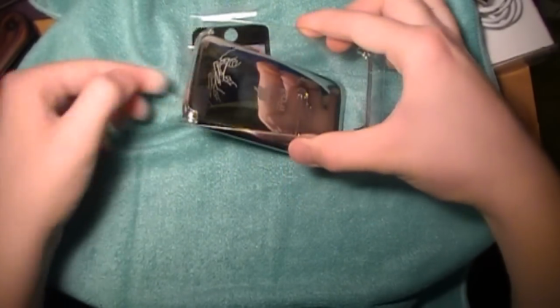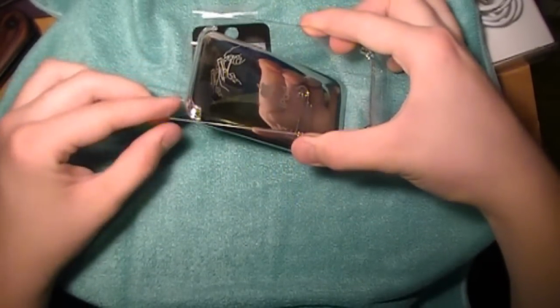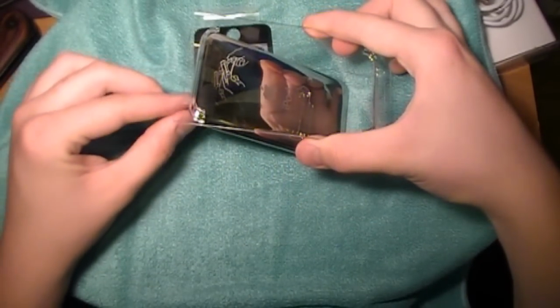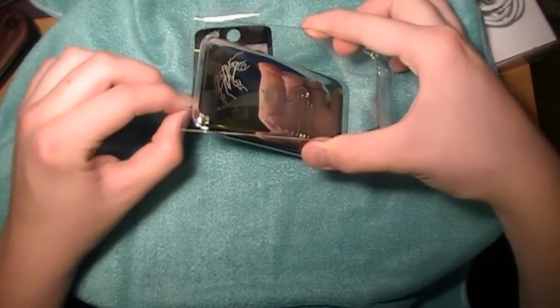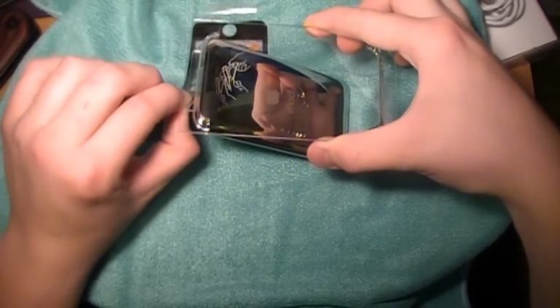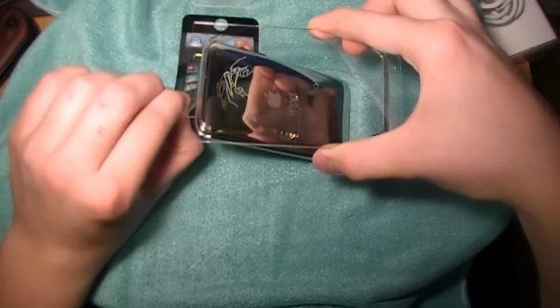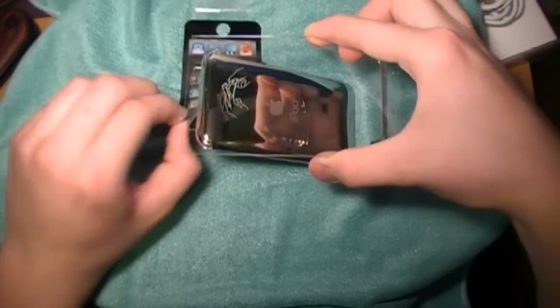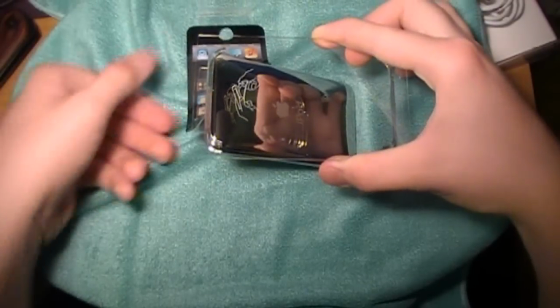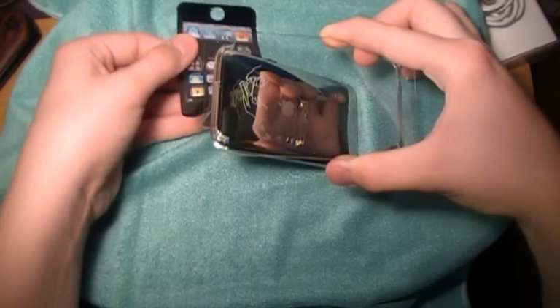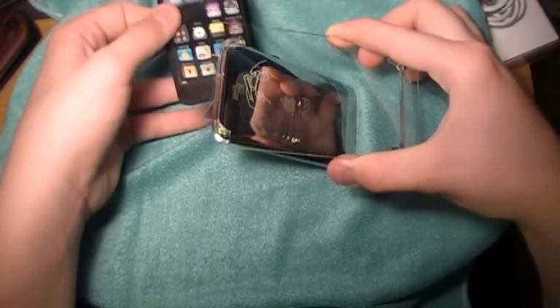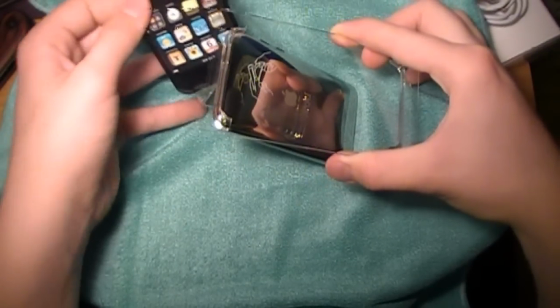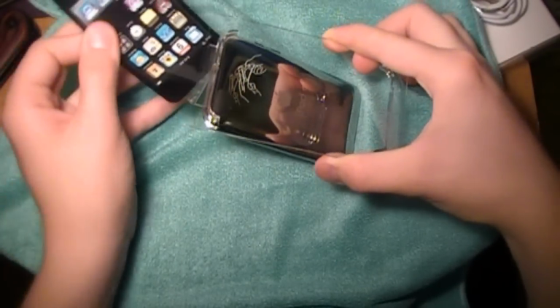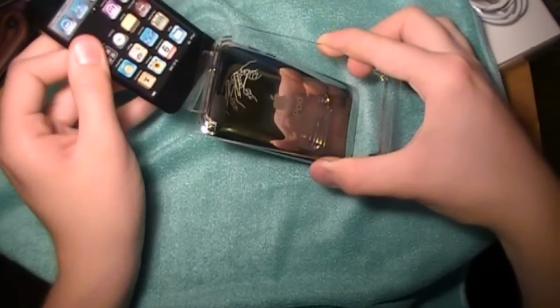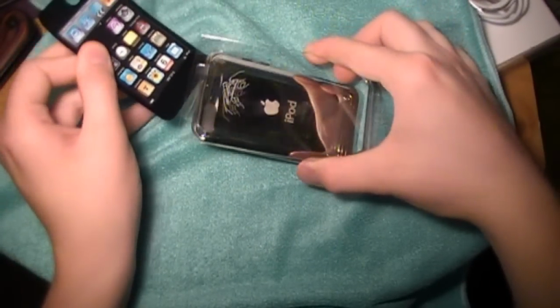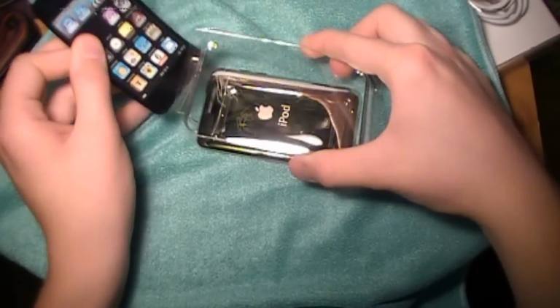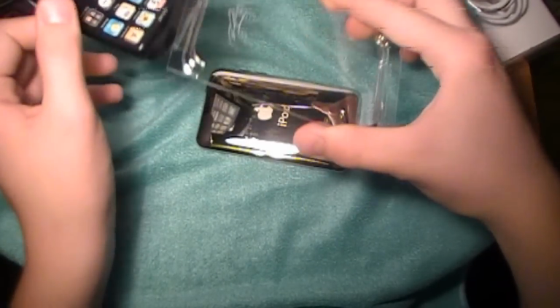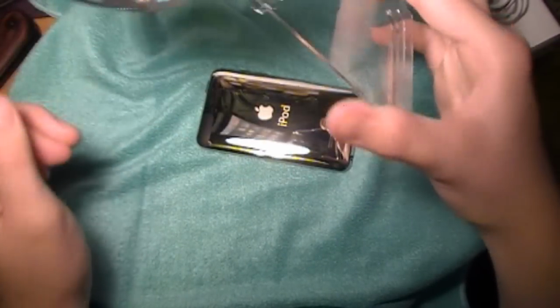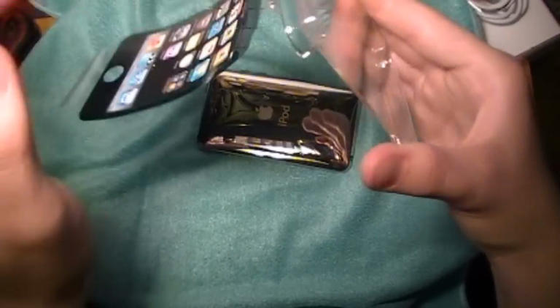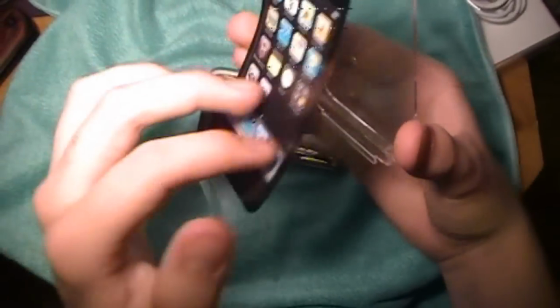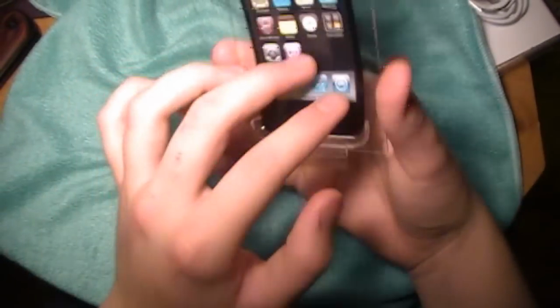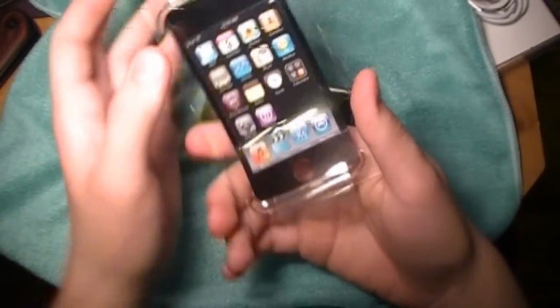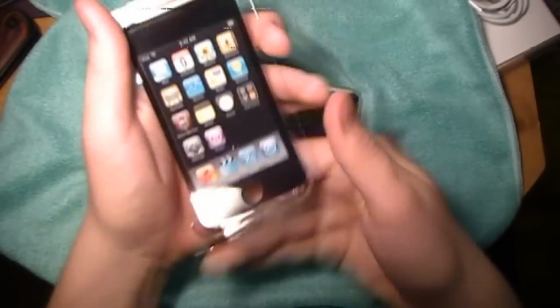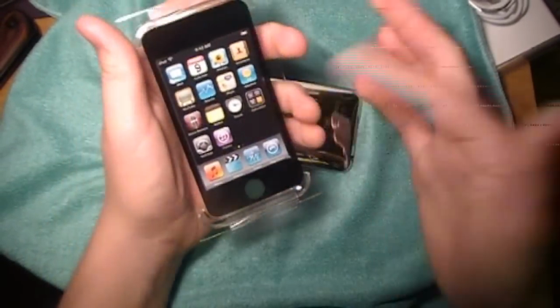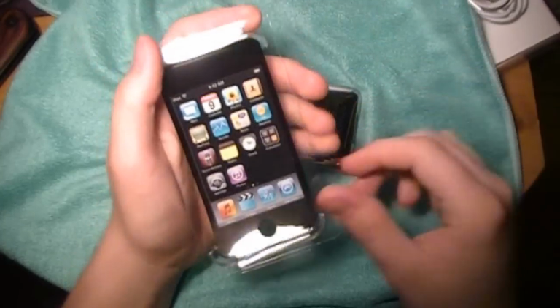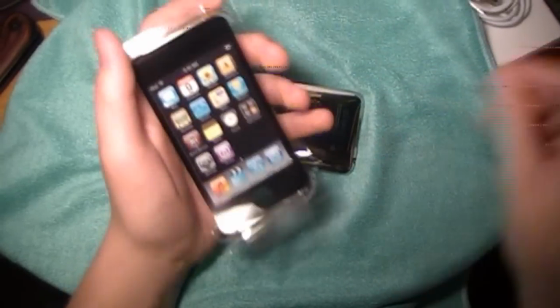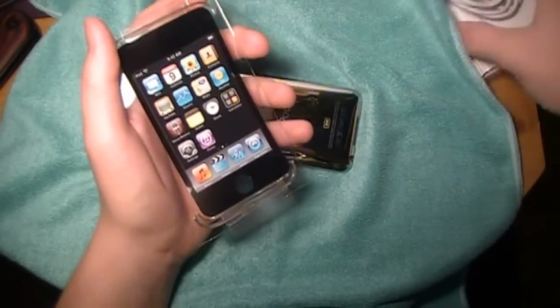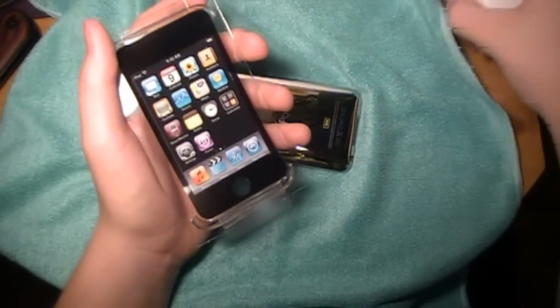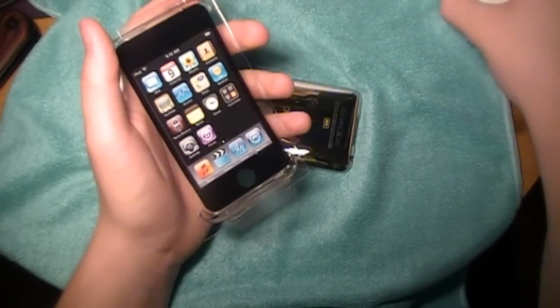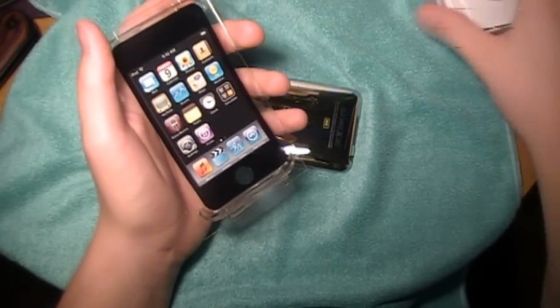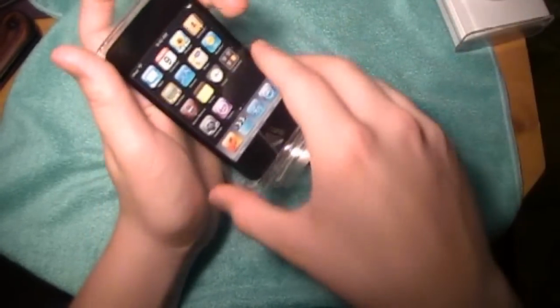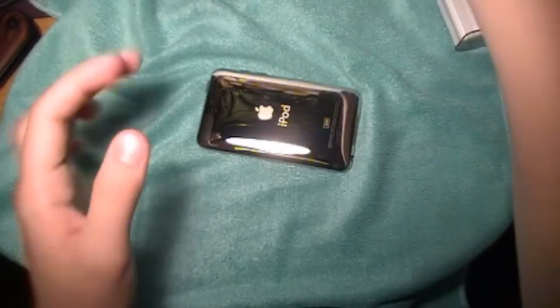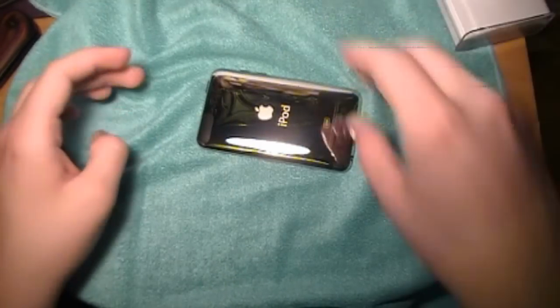Now, it might get stuck like that because of the sticker. Just pull it up a little bit more. There we go. And now it is free. And then you can use that just to decorate or put it back in the box and make it look like you have another iPod.